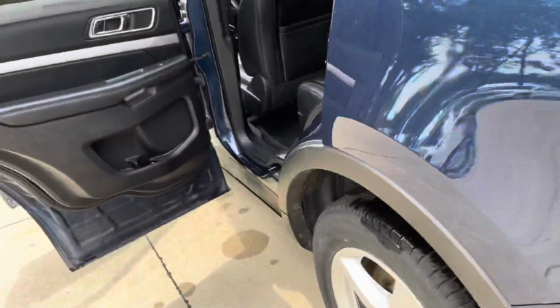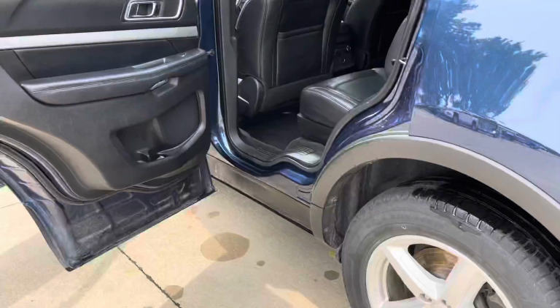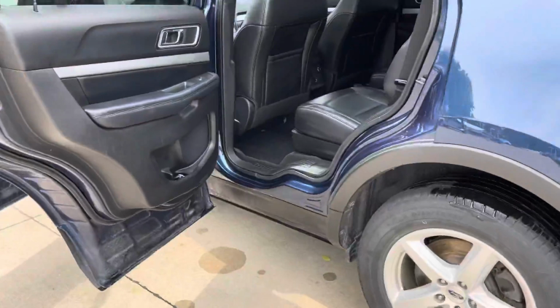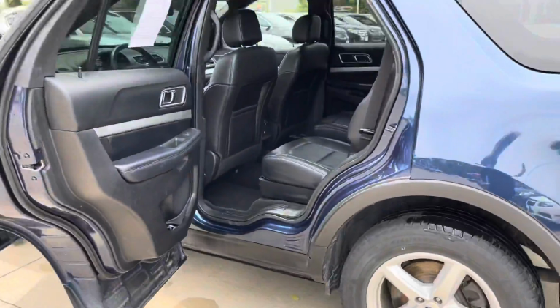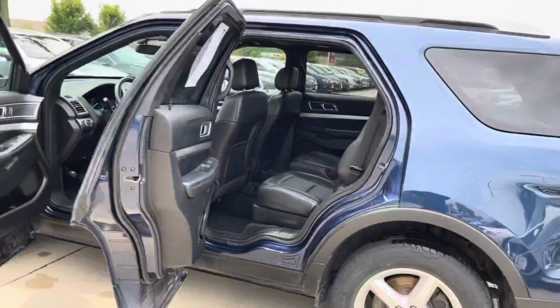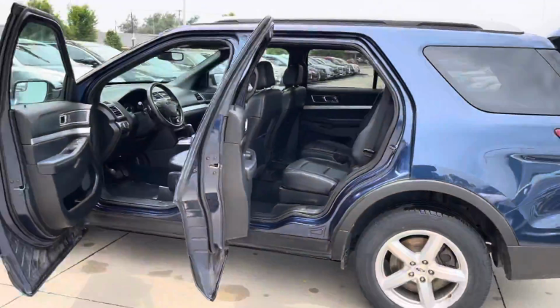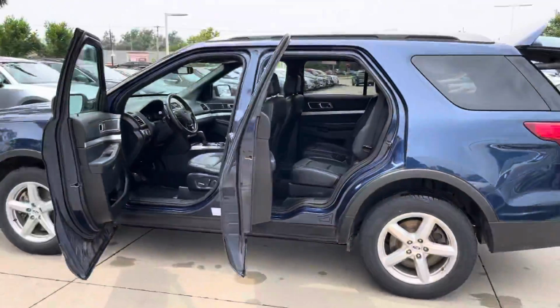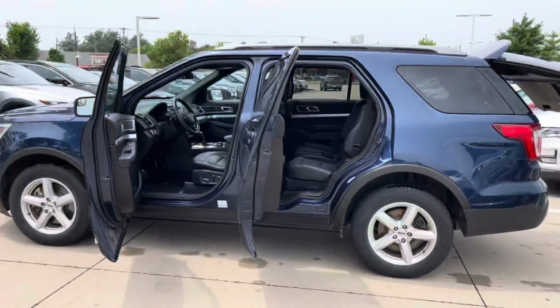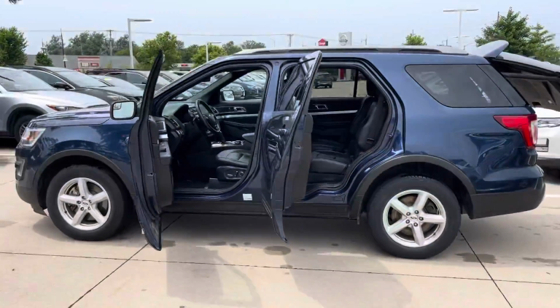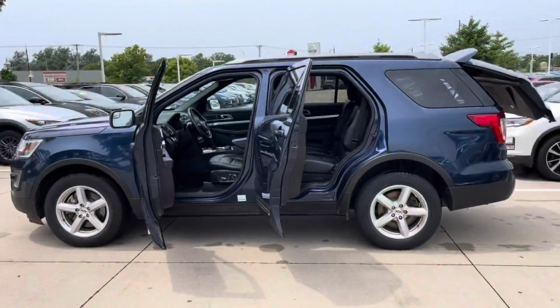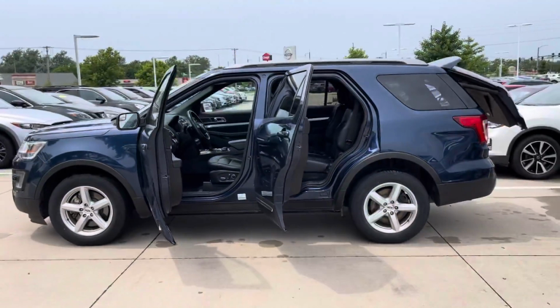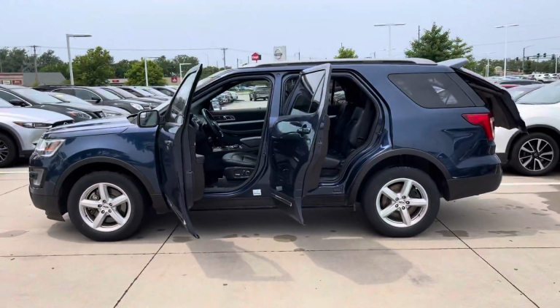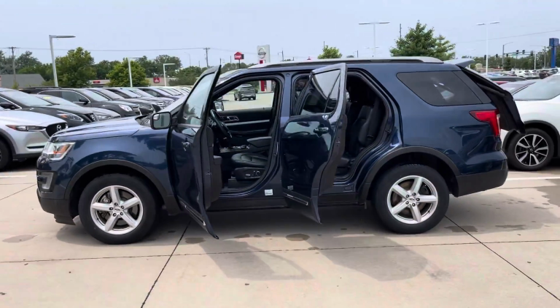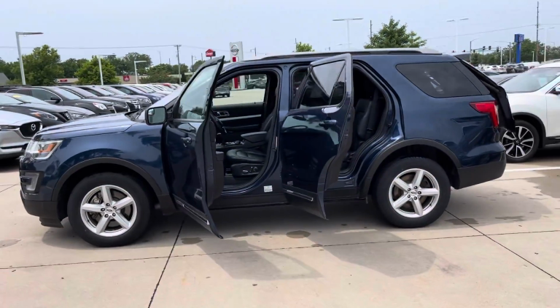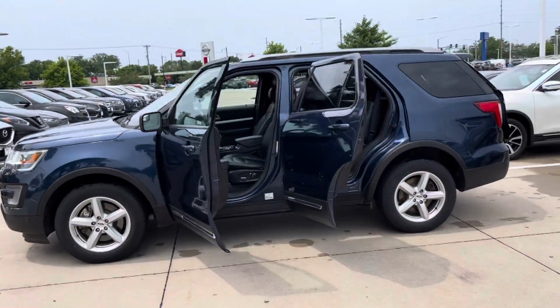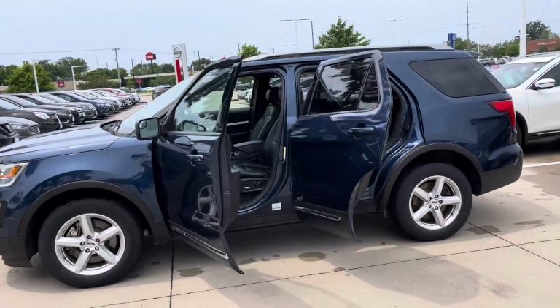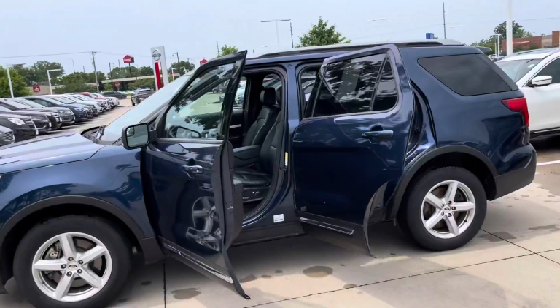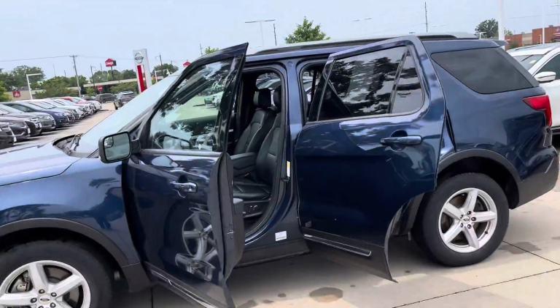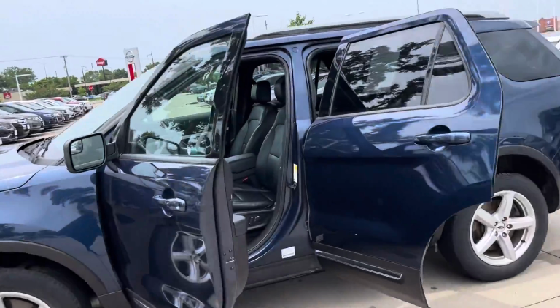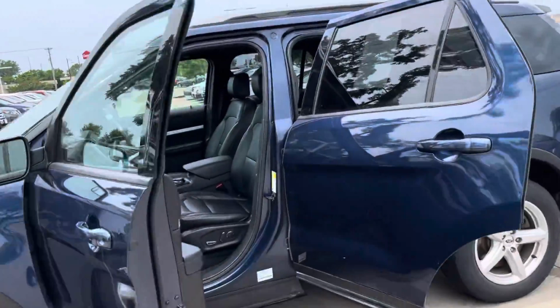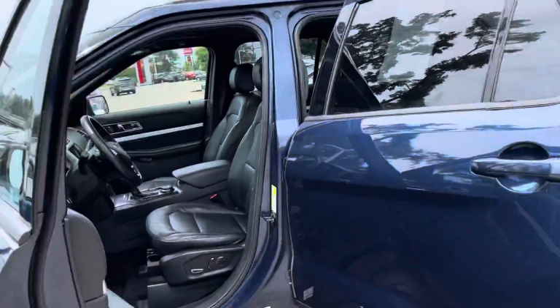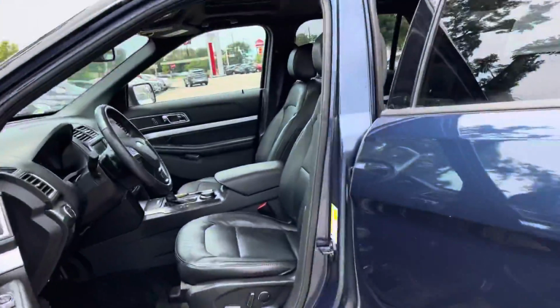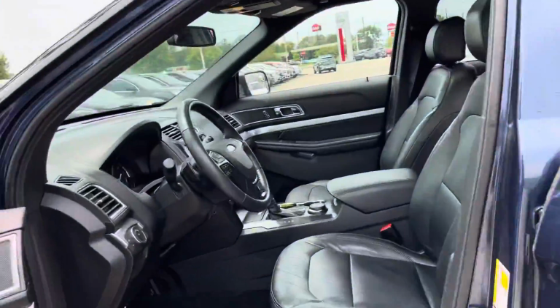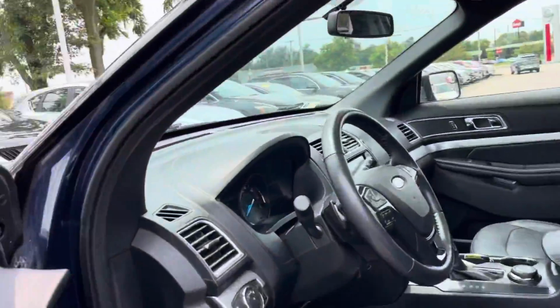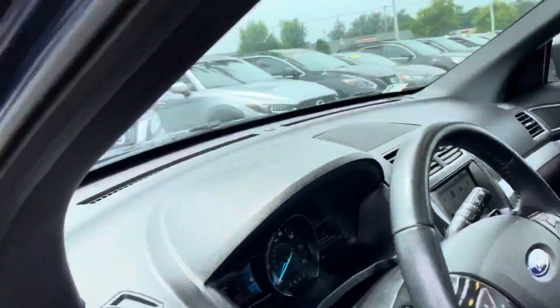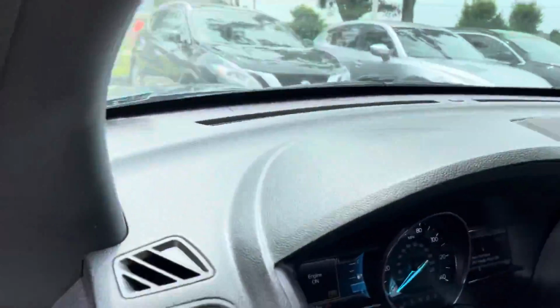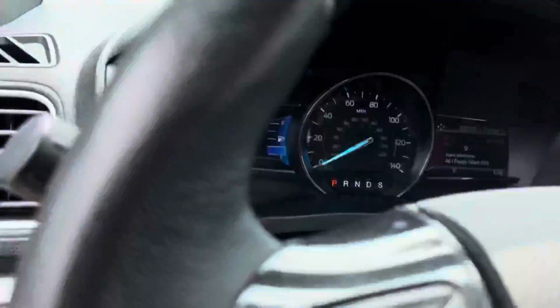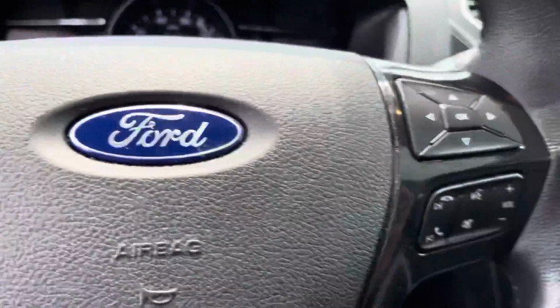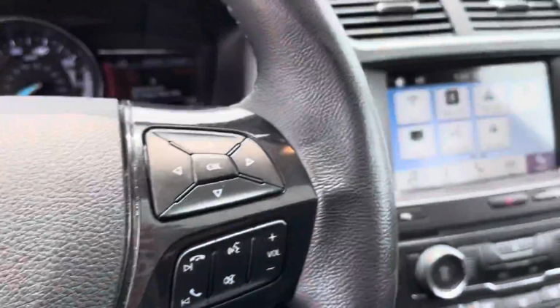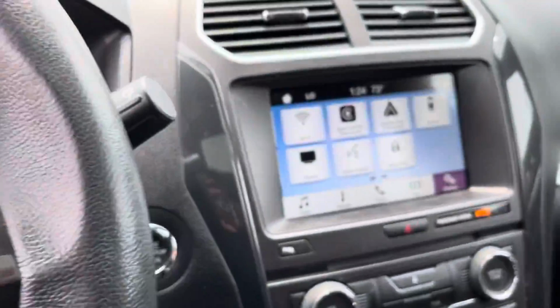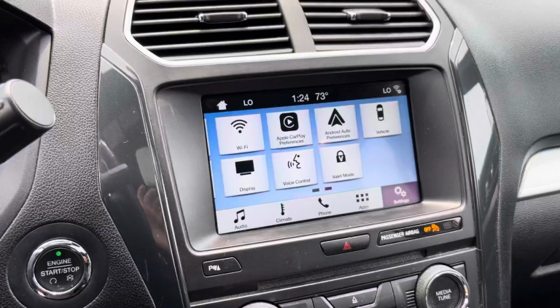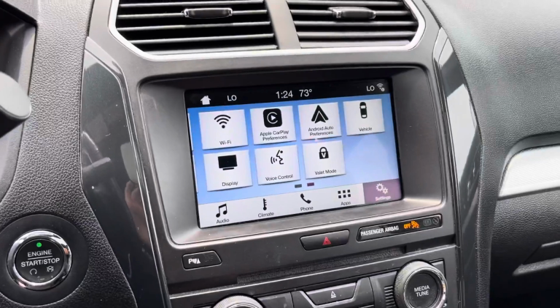I'm just going to show you a full look at what this looks like here — the 2017 Explorer again. And then the last thing I wanted to show you was the backup camera with your parking sensors as well. Let me show you this.